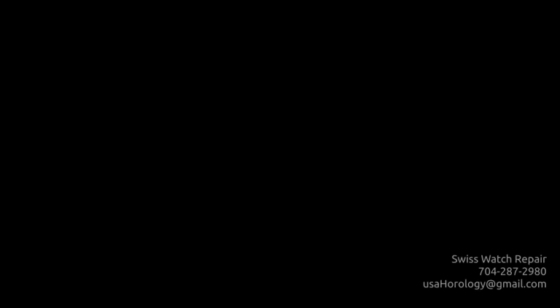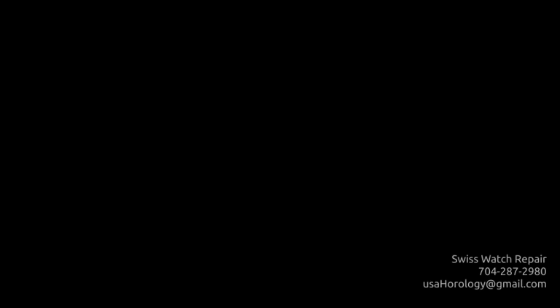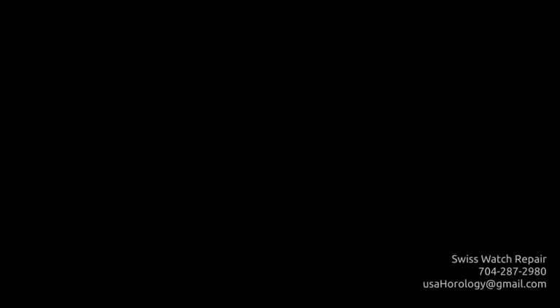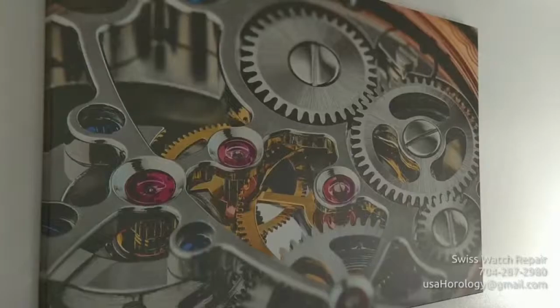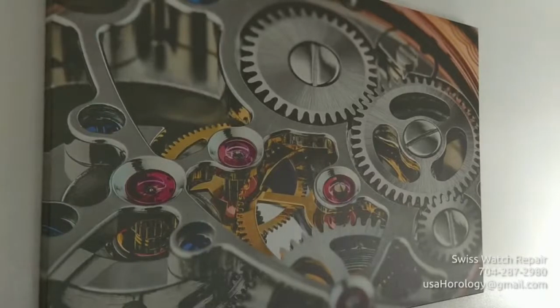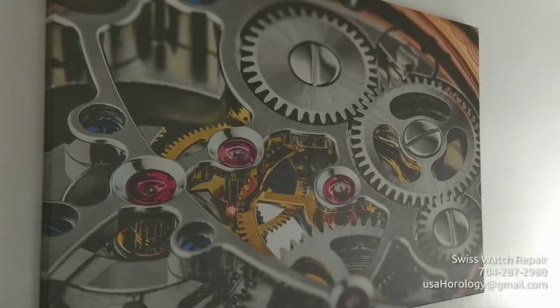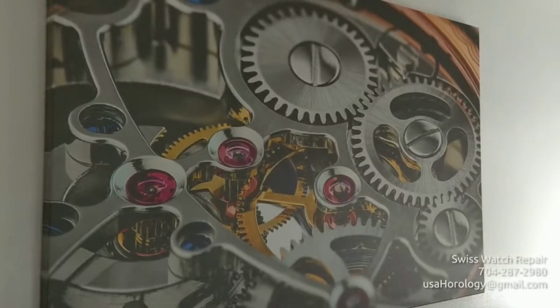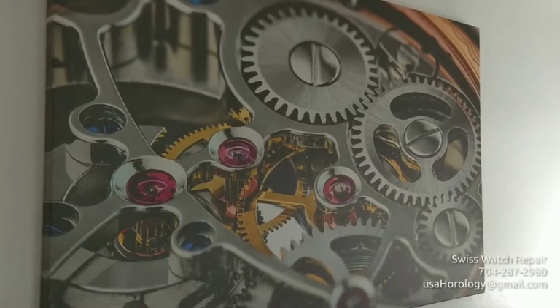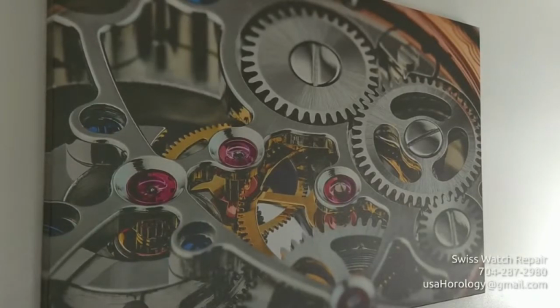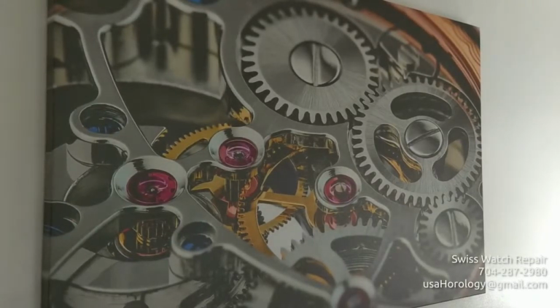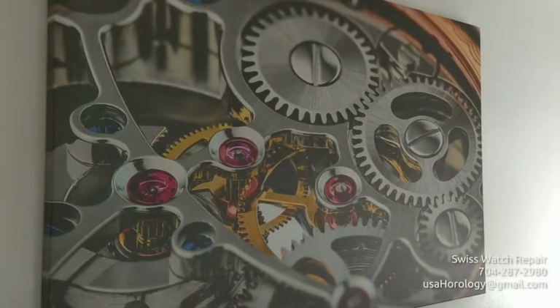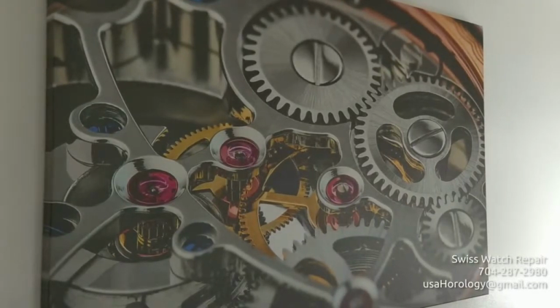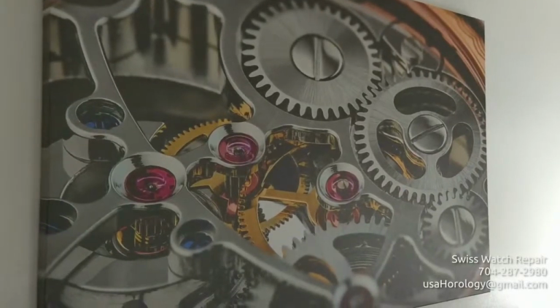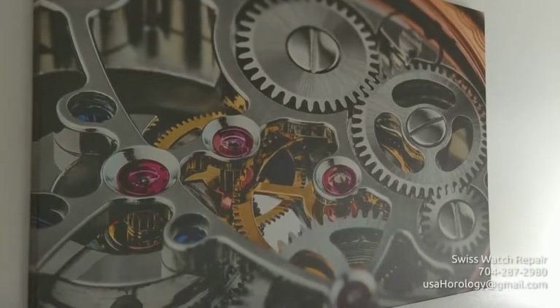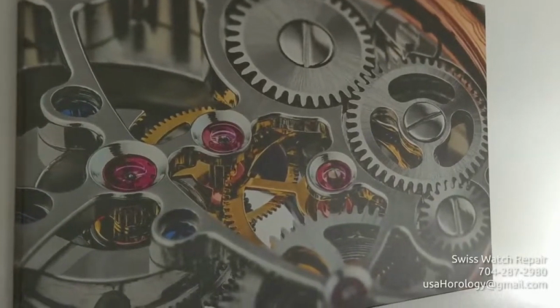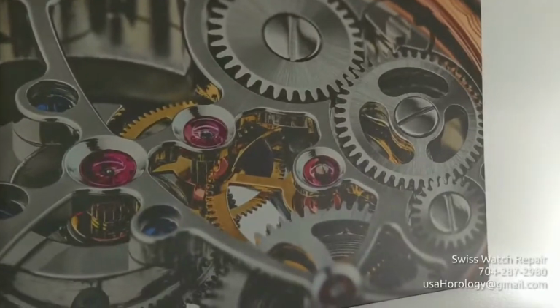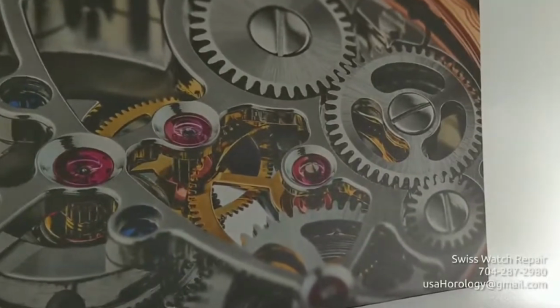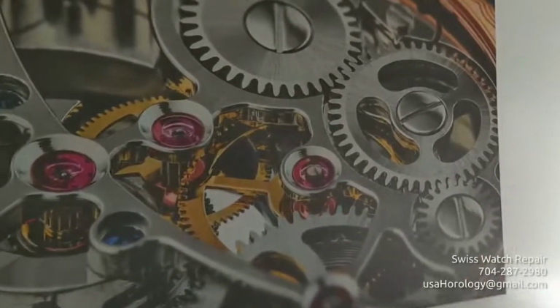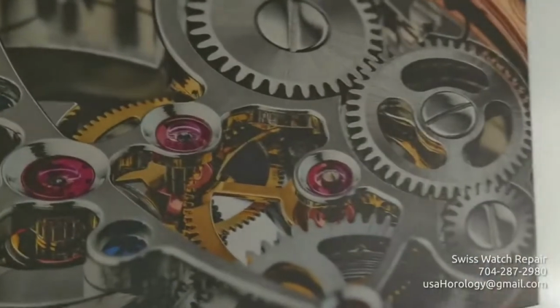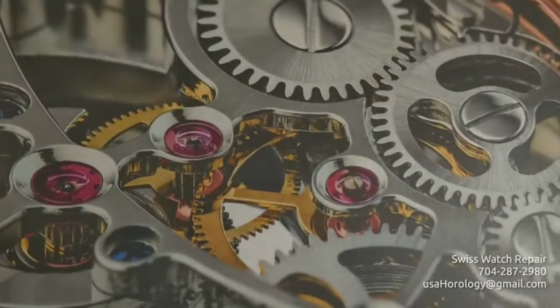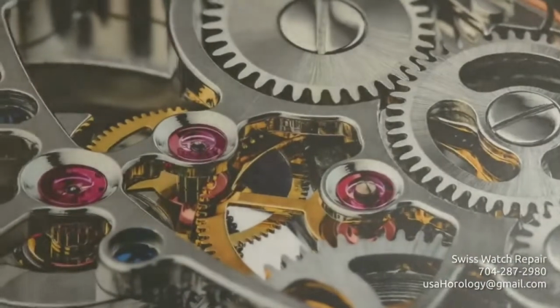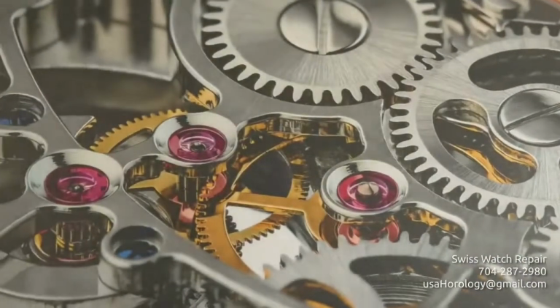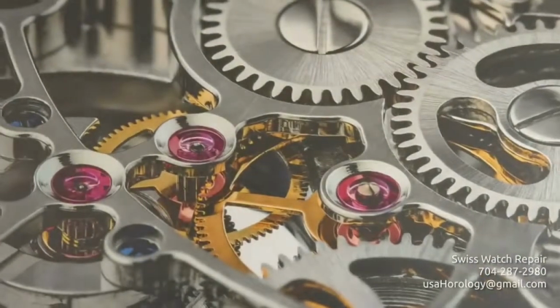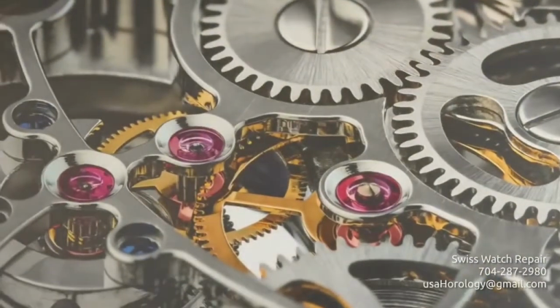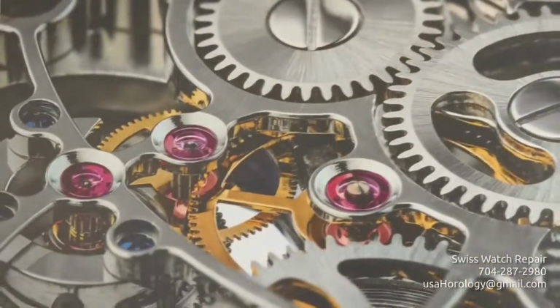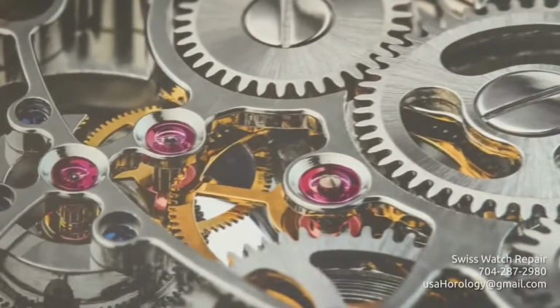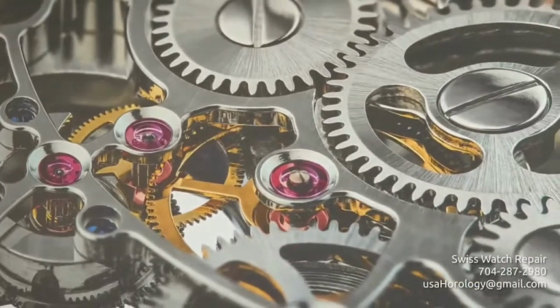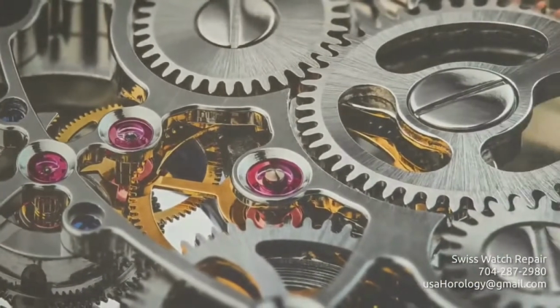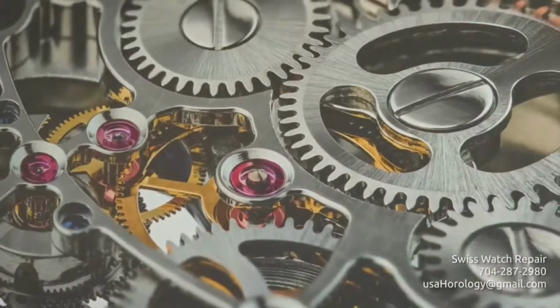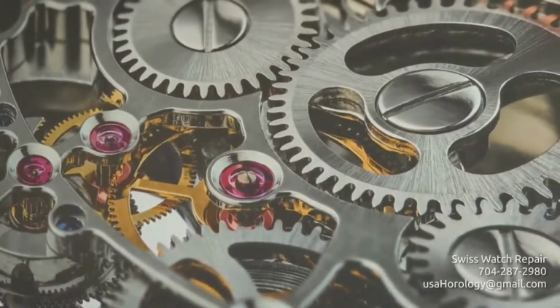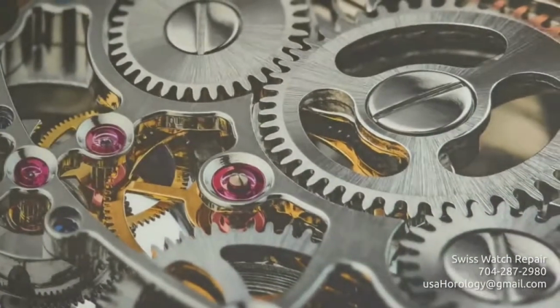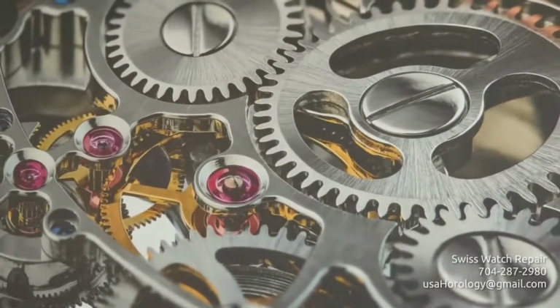Let me walk you through my workshop. Starting here, this is our centerpiece in the workshop: a skeleton watch movement.